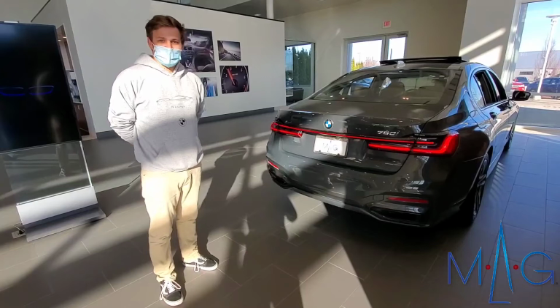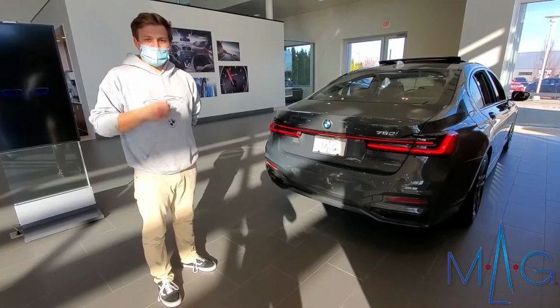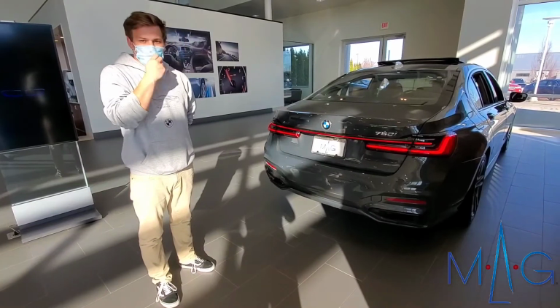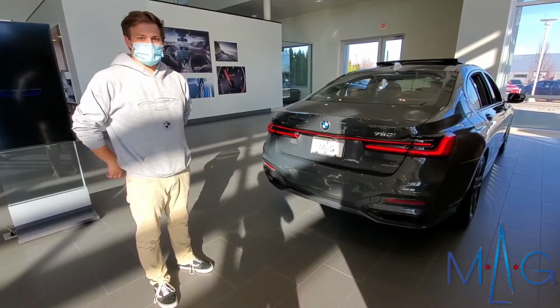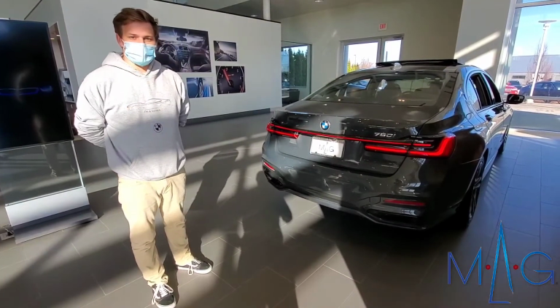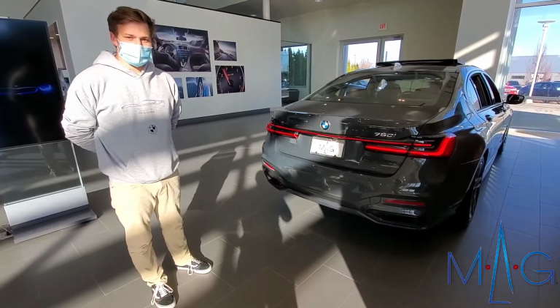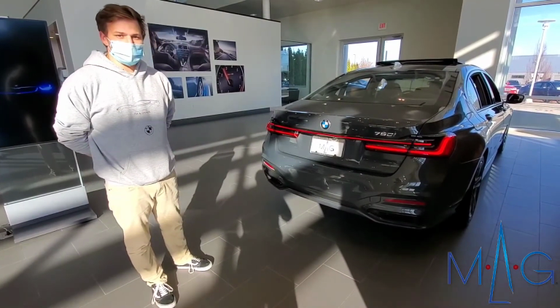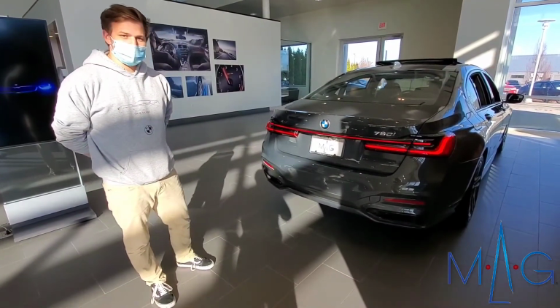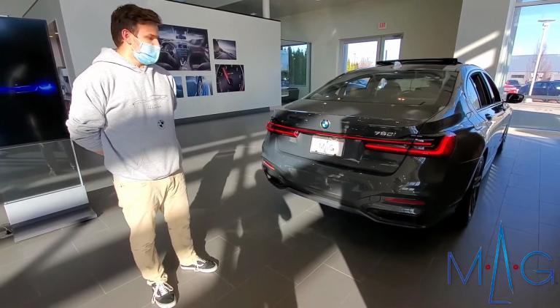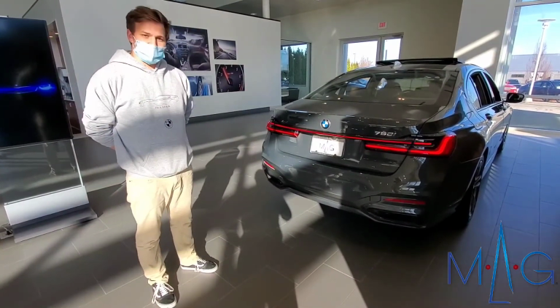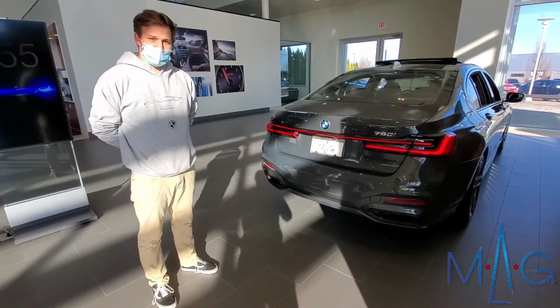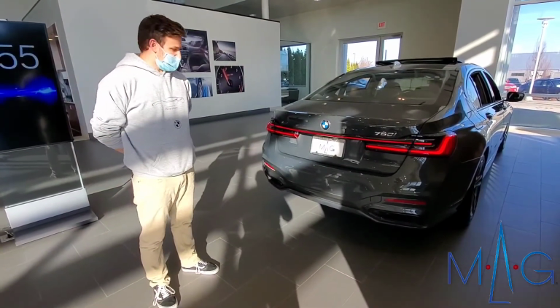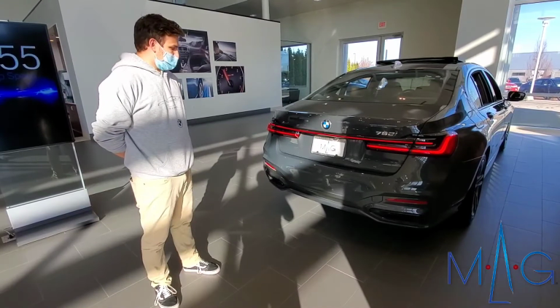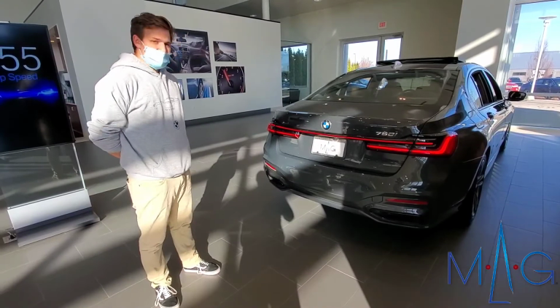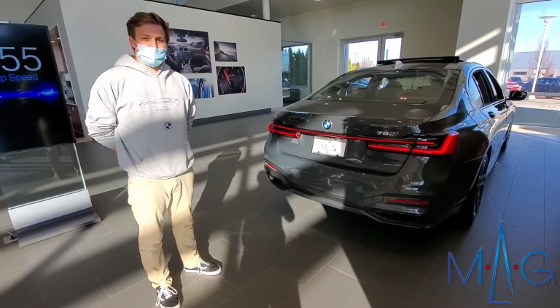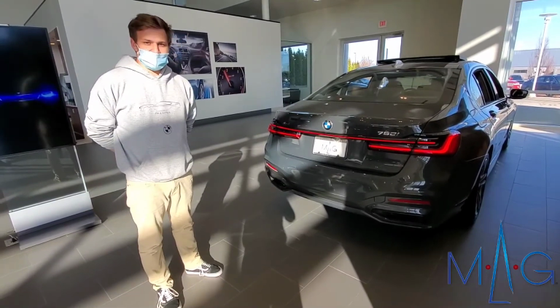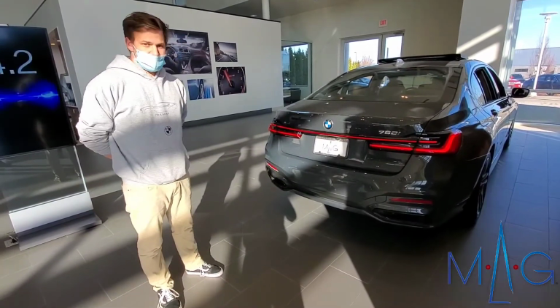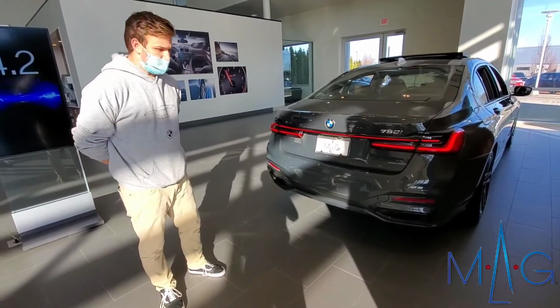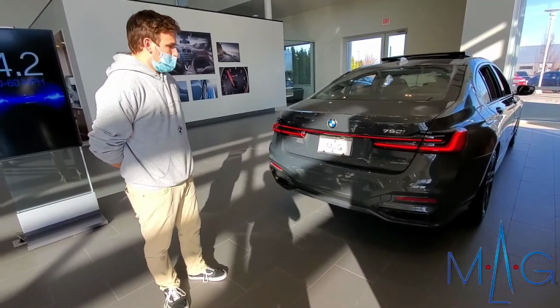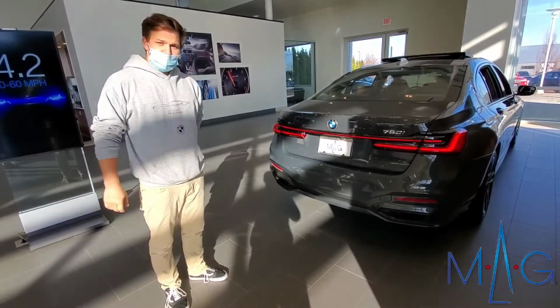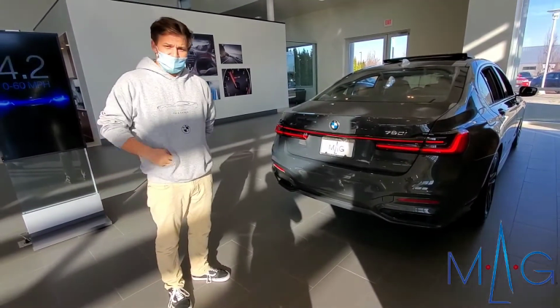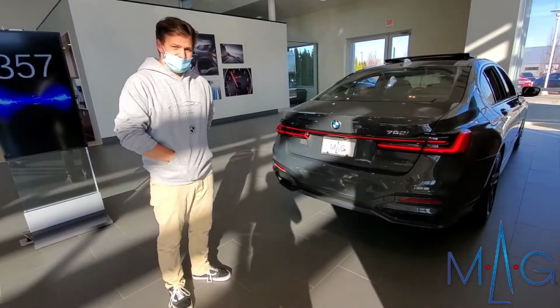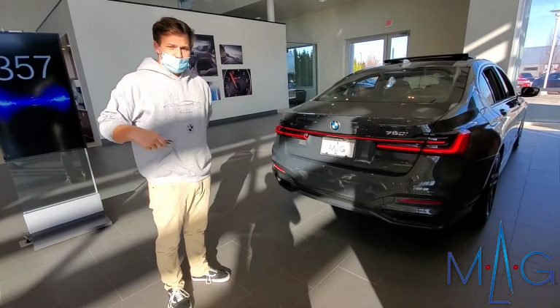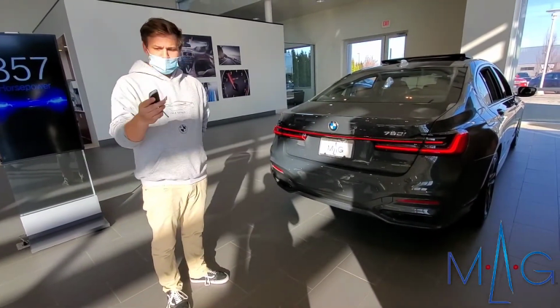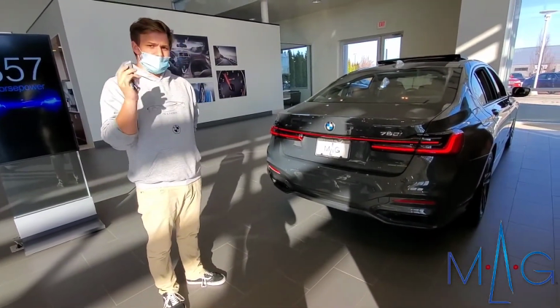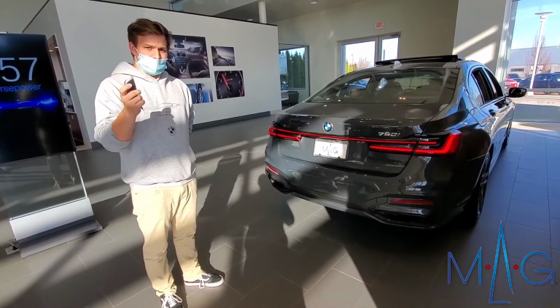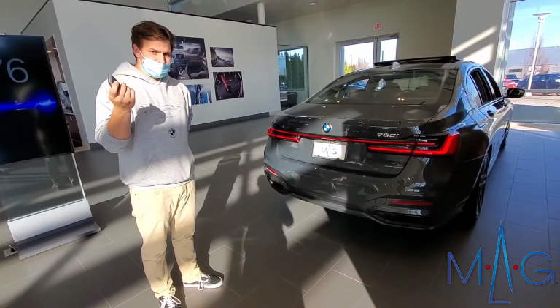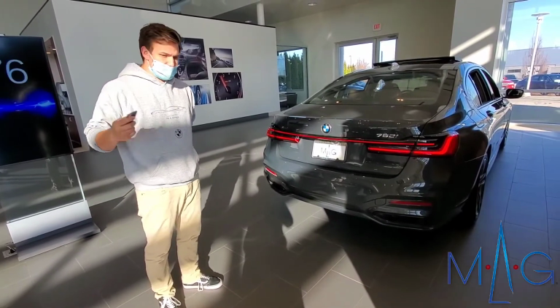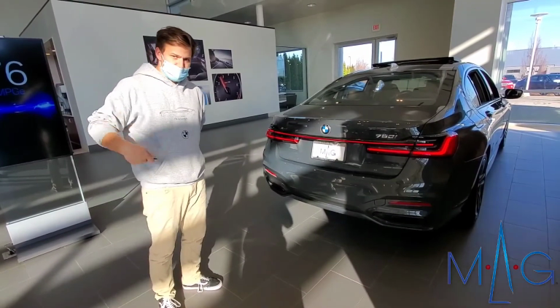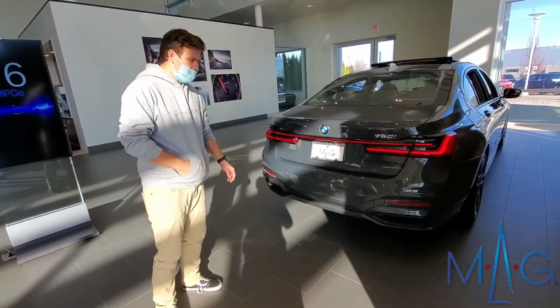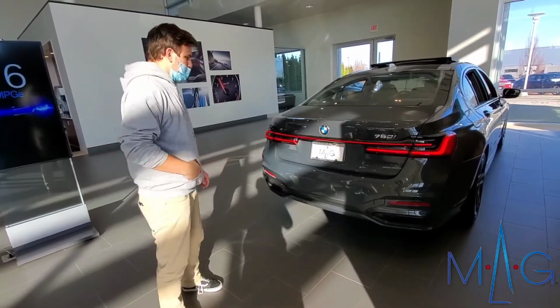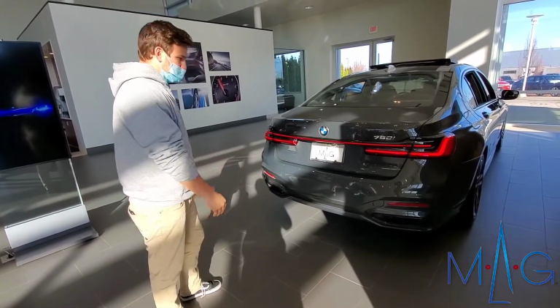Hey everybody, my name is Colton. I'm the genius here at MAG BMW in Dublin and I'm here to talk to you guys today about the hands-free trunk opening. All you have to do is have the key on you — you can keep it in your pocket, in your hand, or in your purse or bag.